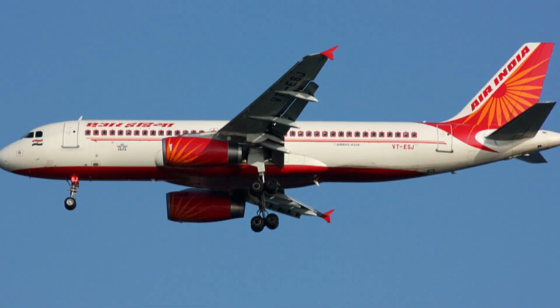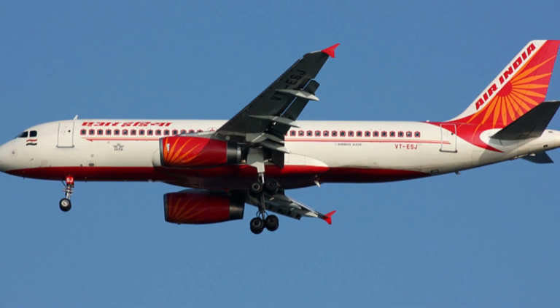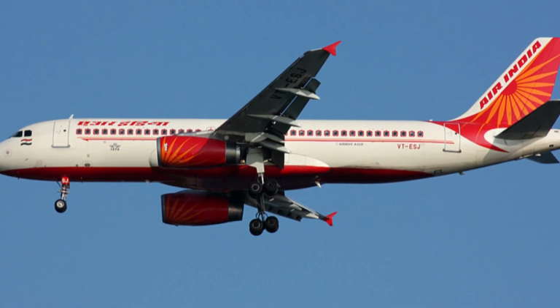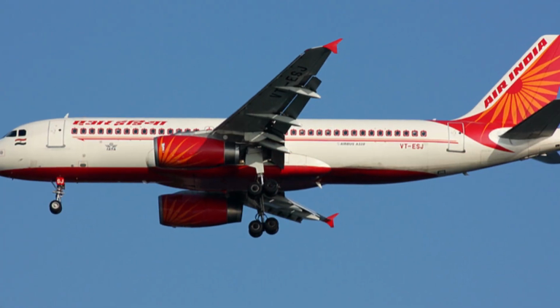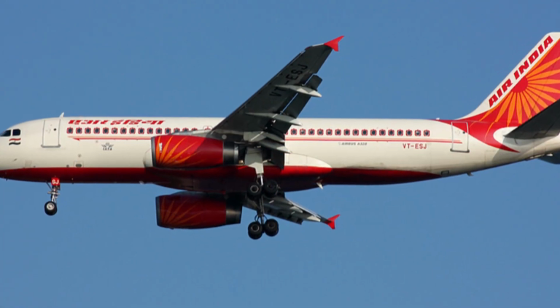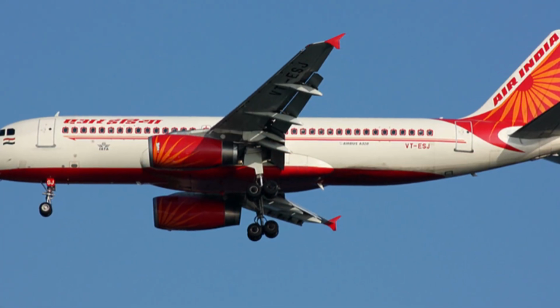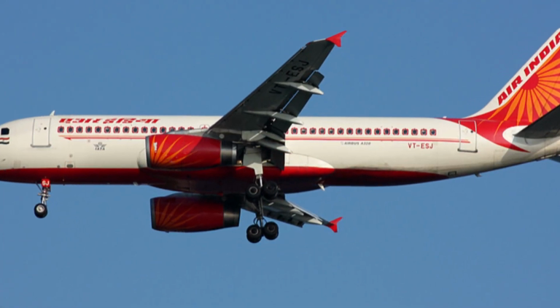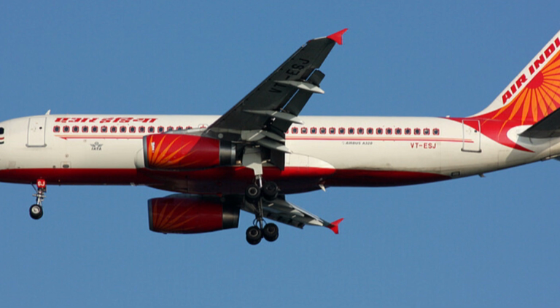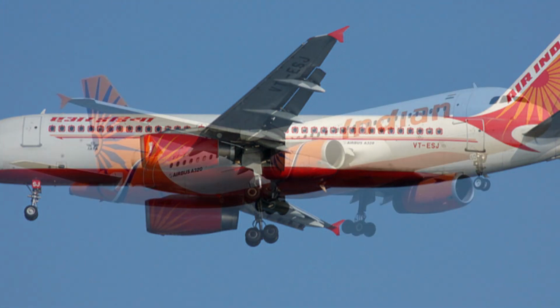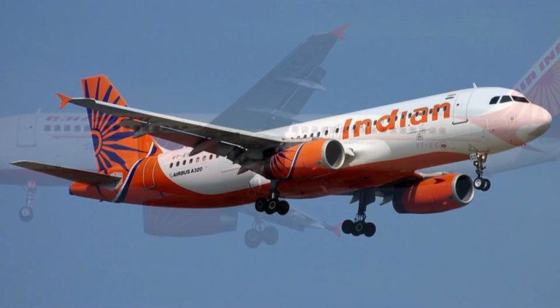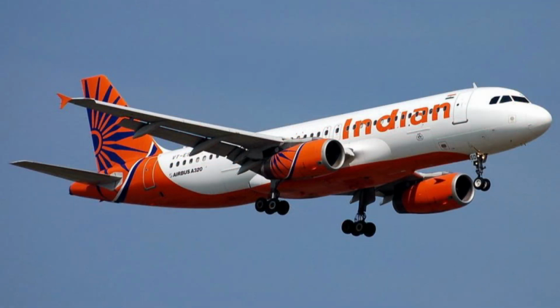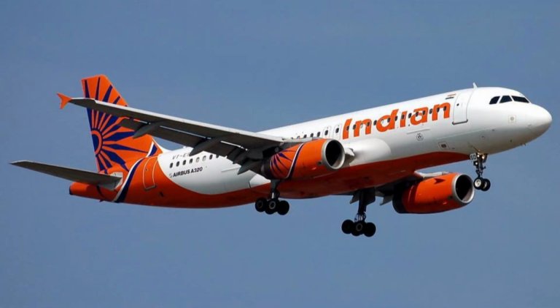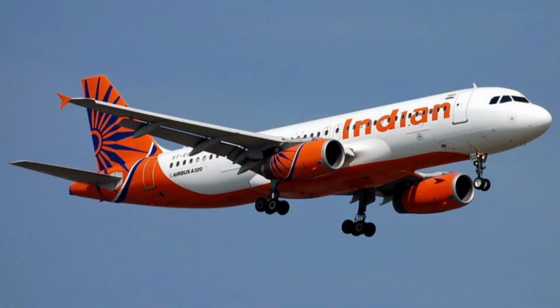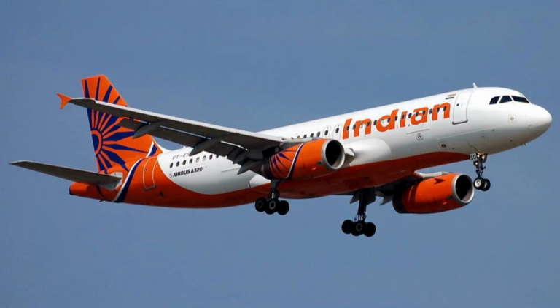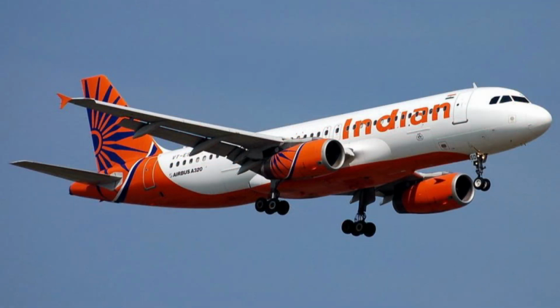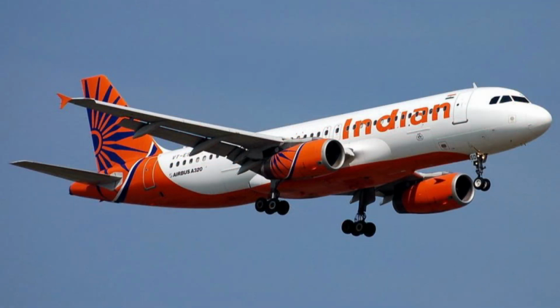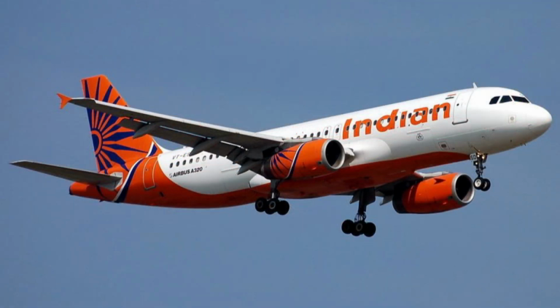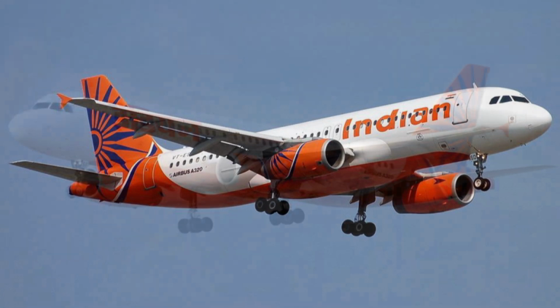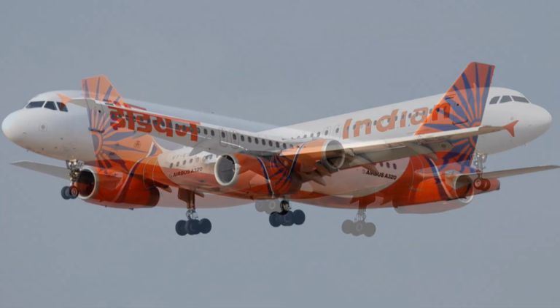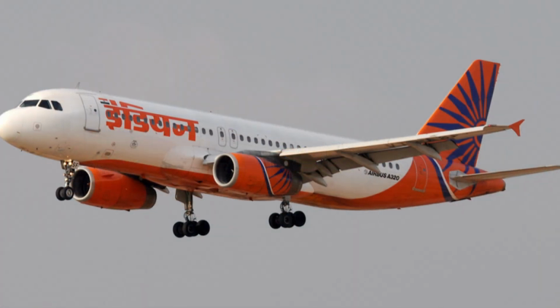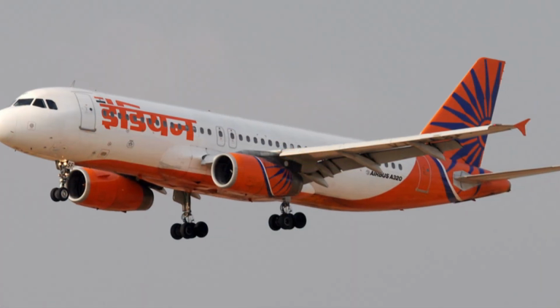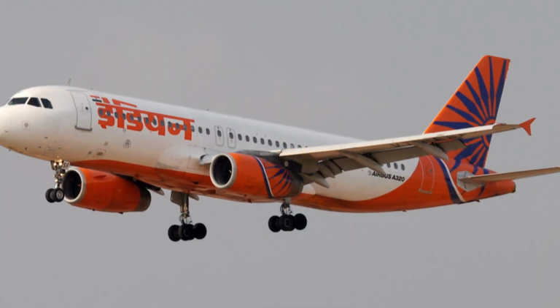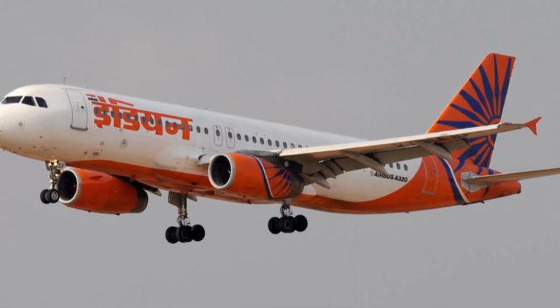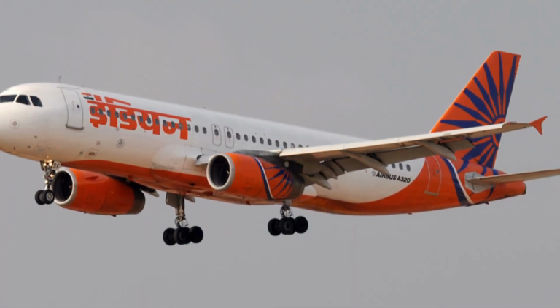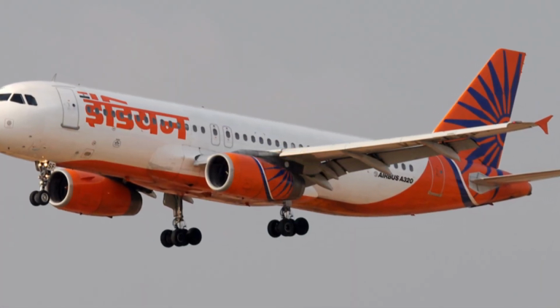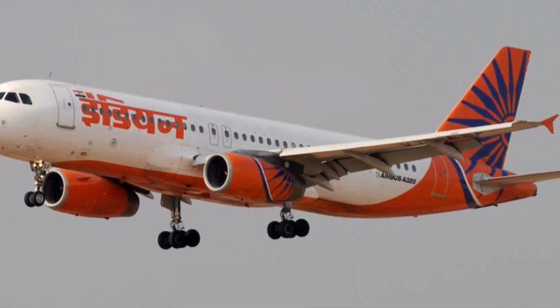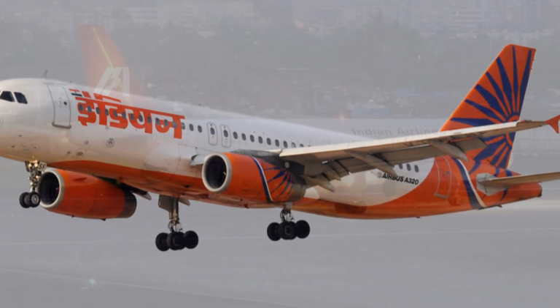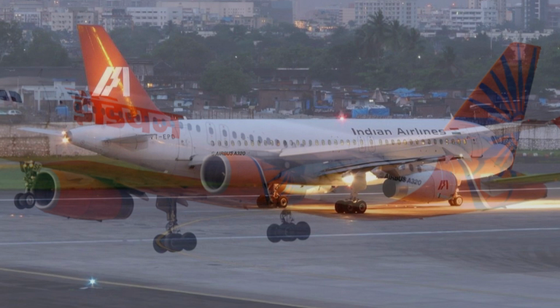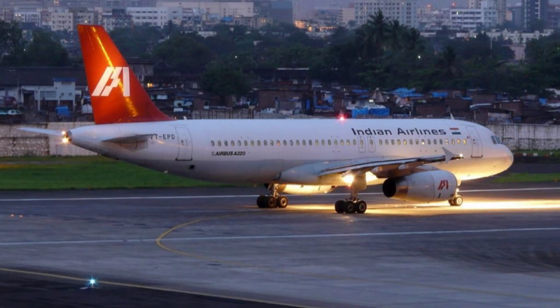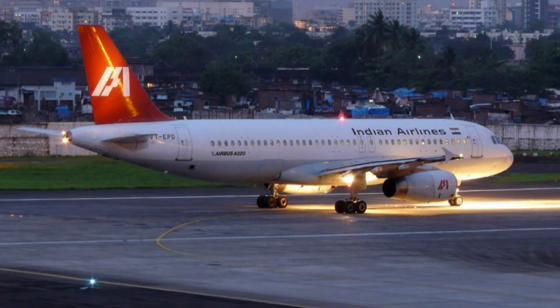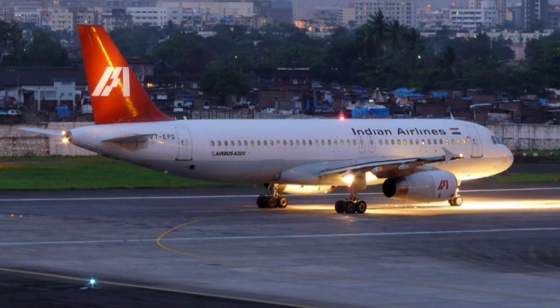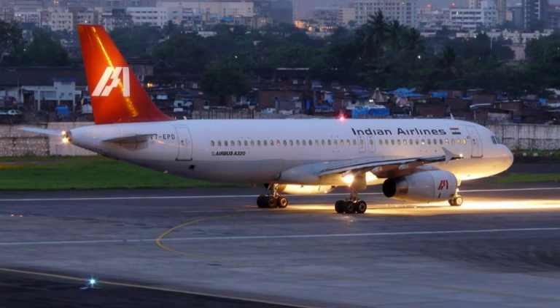For years, these double bogey A320s were a unique sight in the skies, instantly recognizable to aviation enthusiasts. As Indian airports modernized, the special gear was no longer needed, and Airbus eventually stopped producing them.